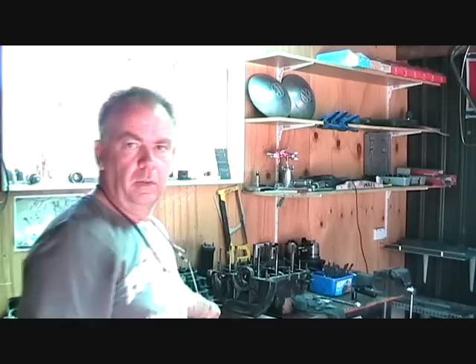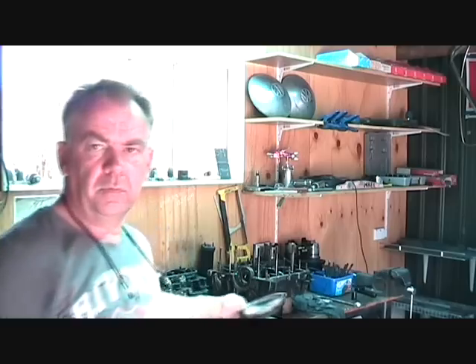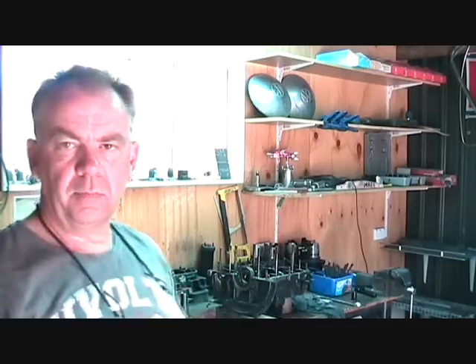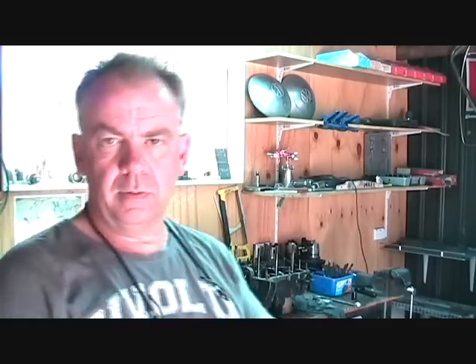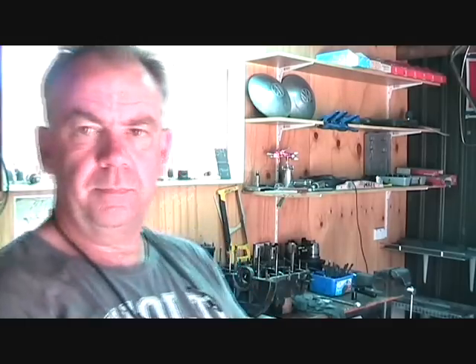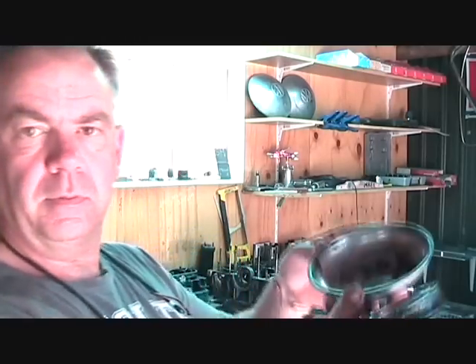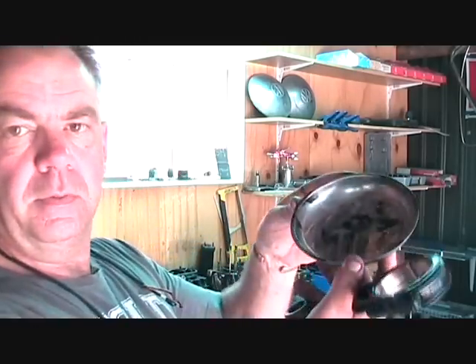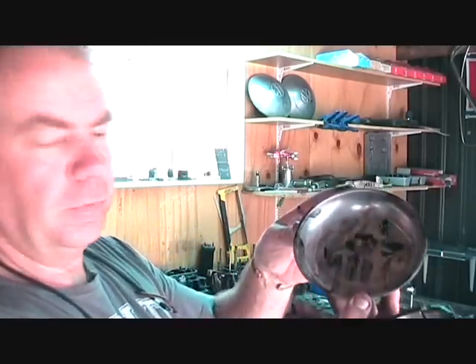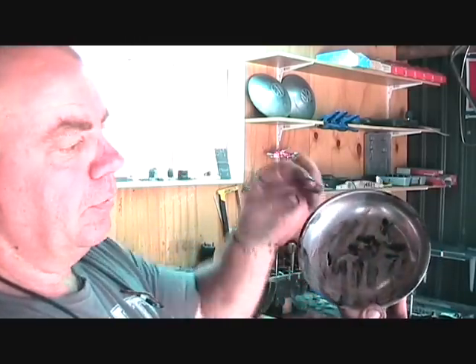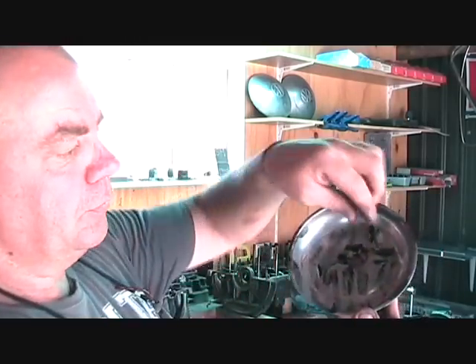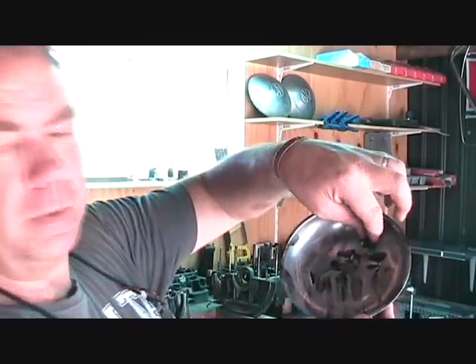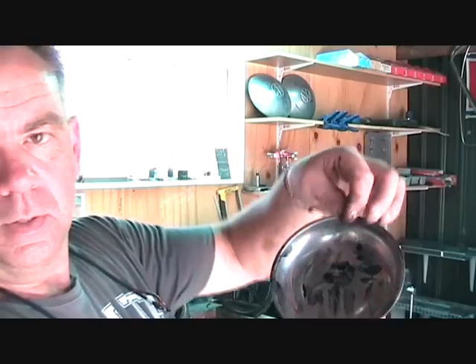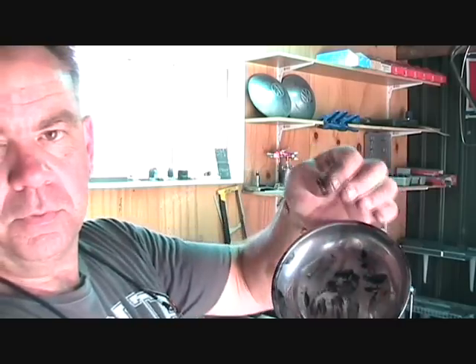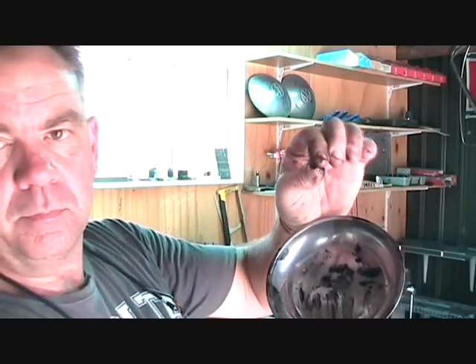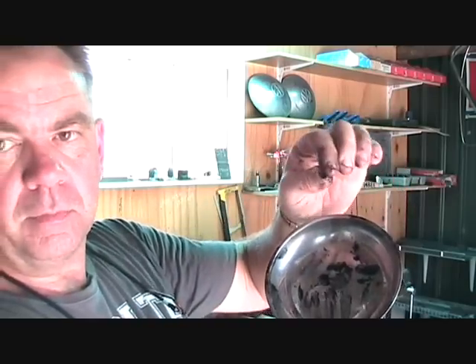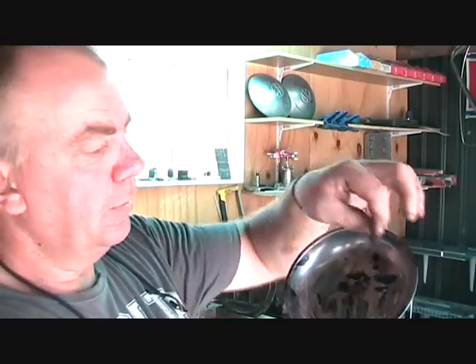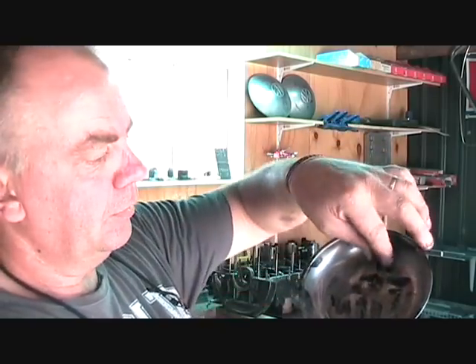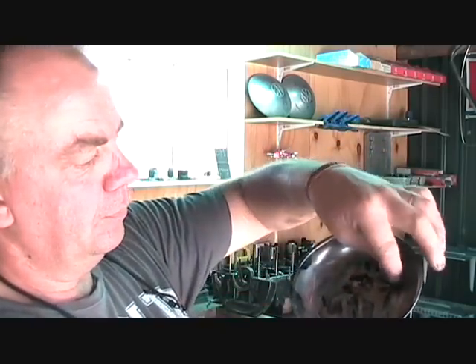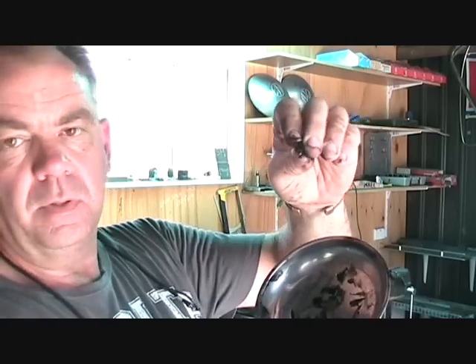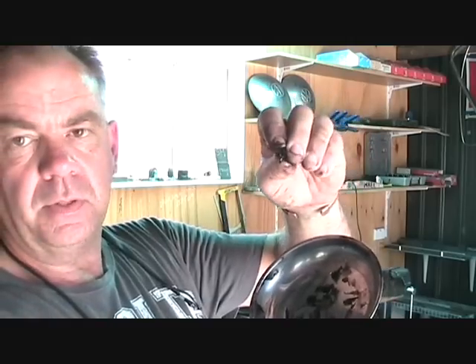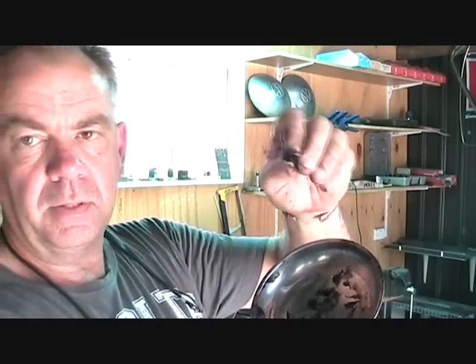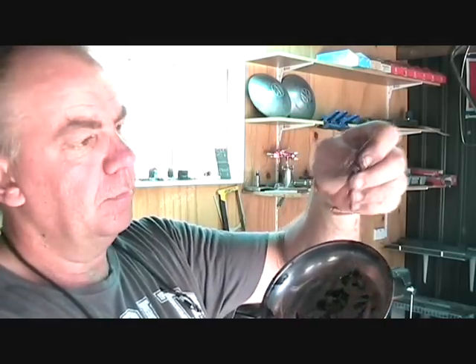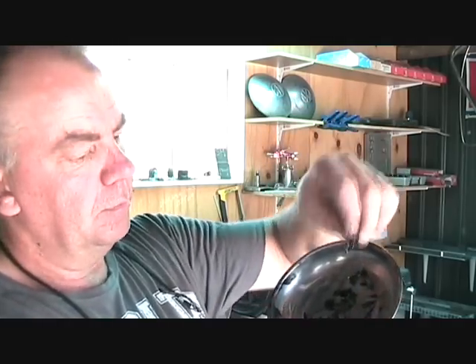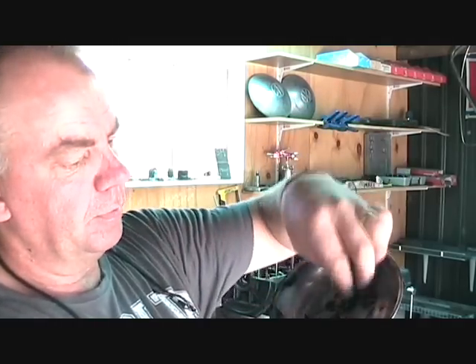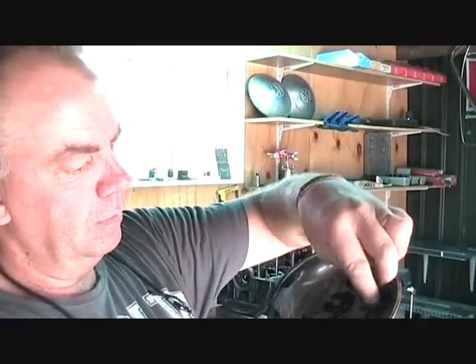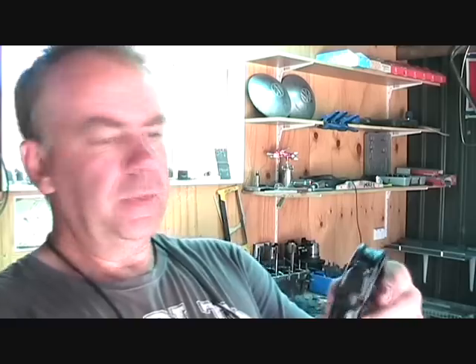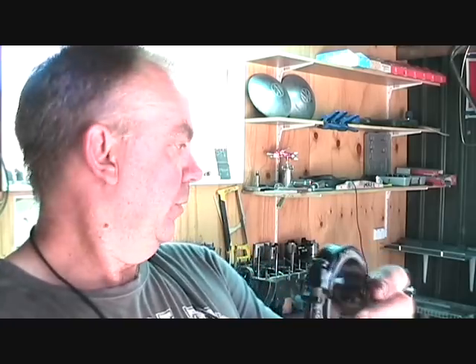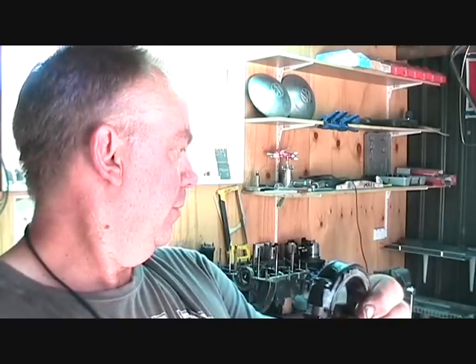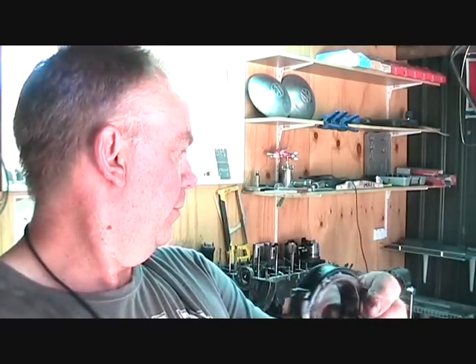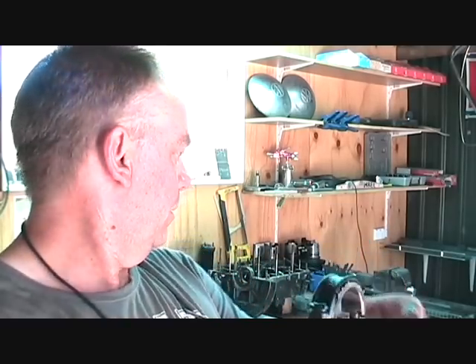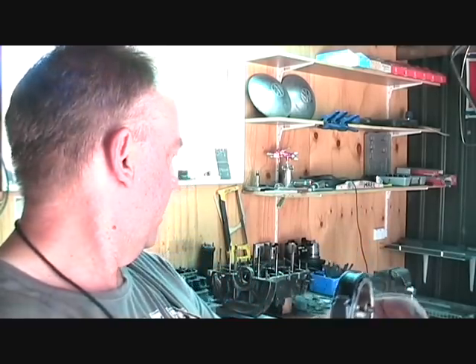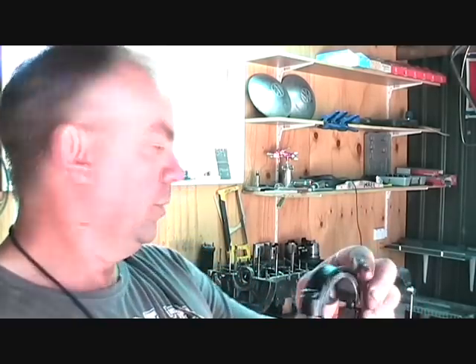So I got this motor apart and this is all the bits of metal we found inside. It's a thin magnetic material. This is the conrod from number 2.